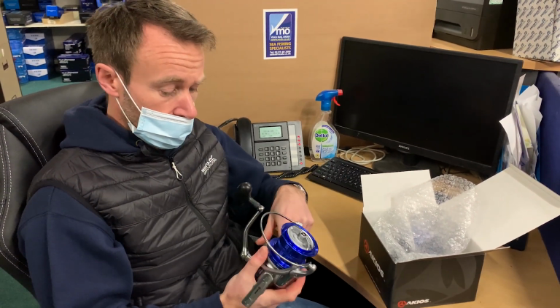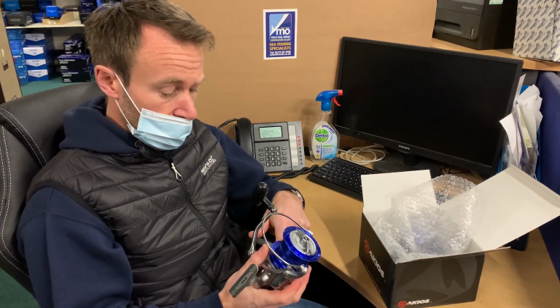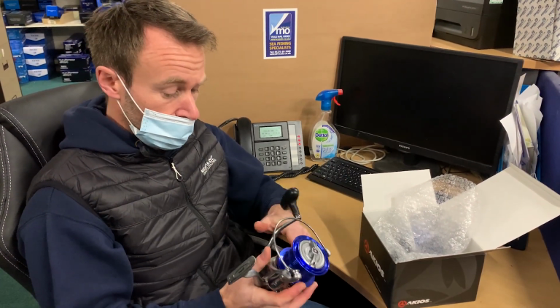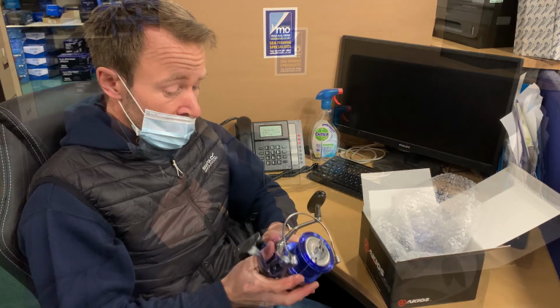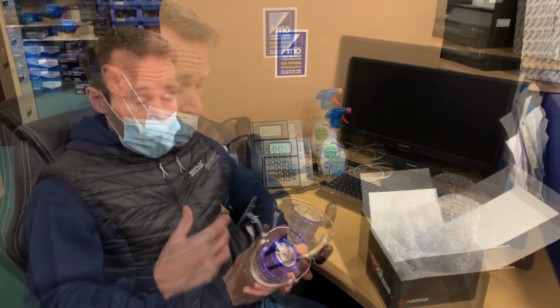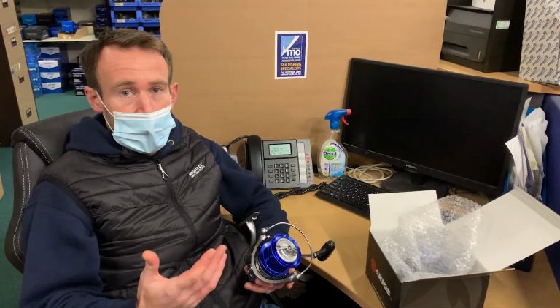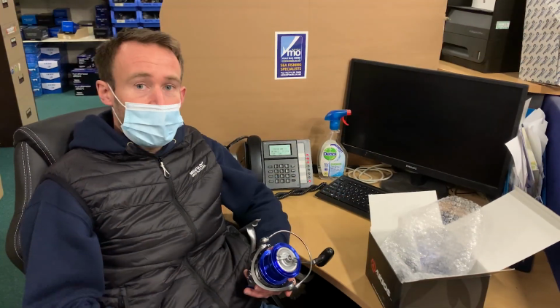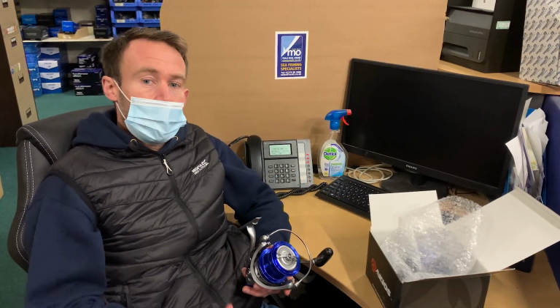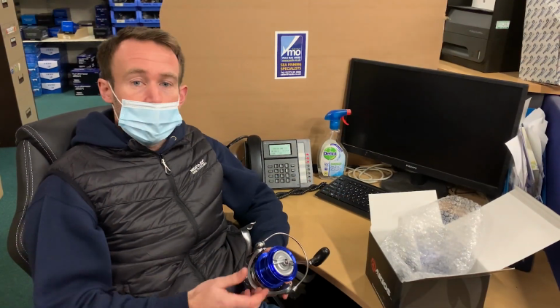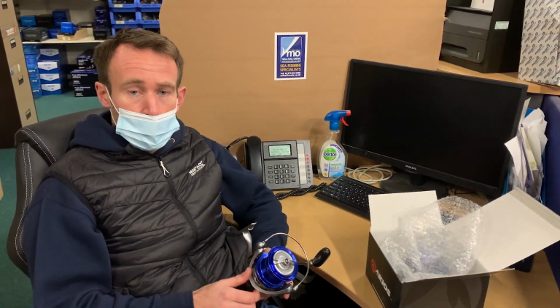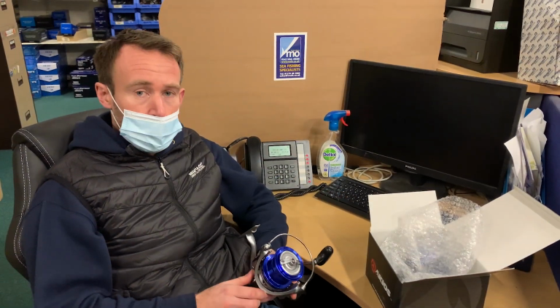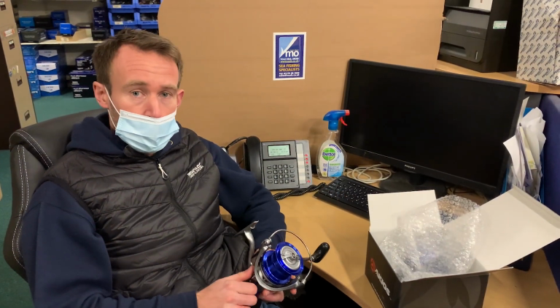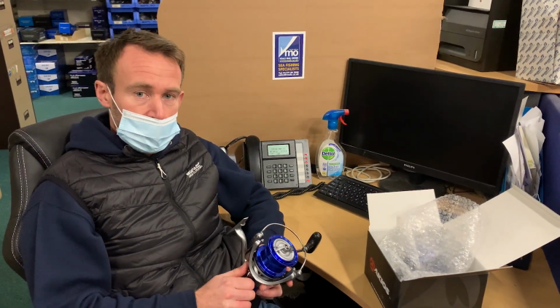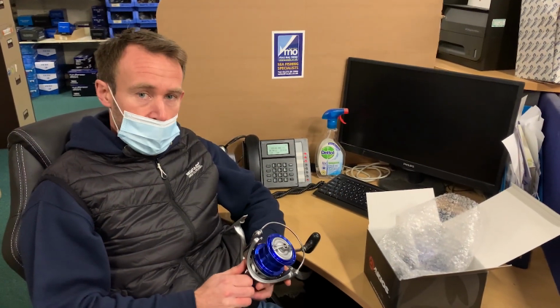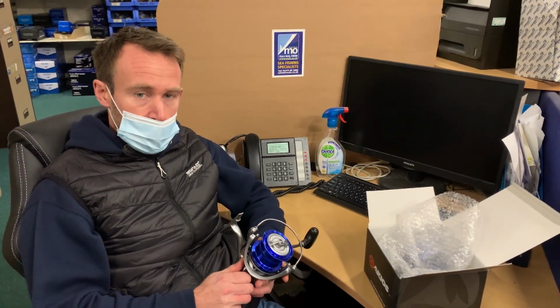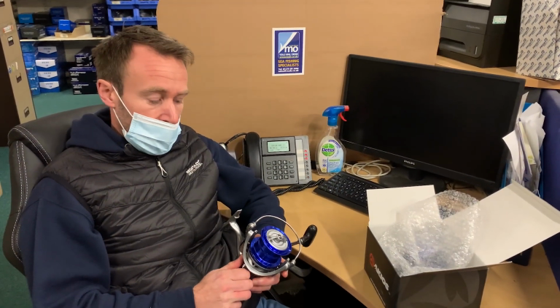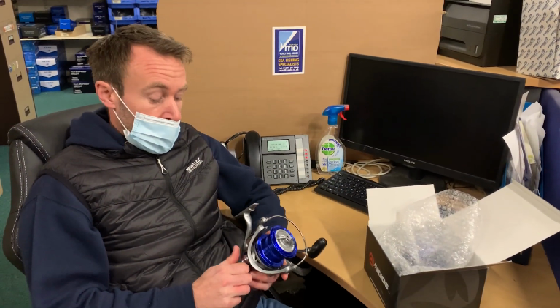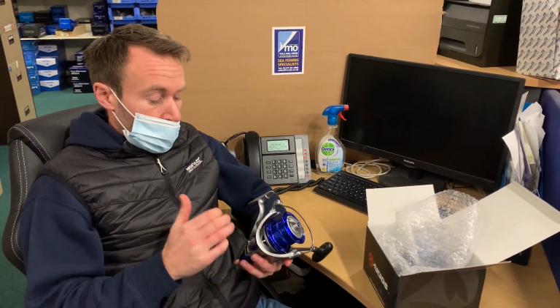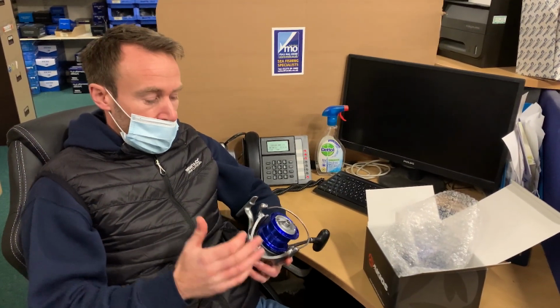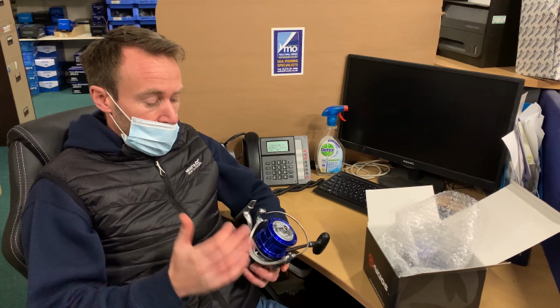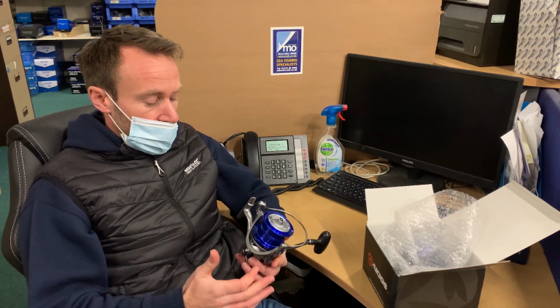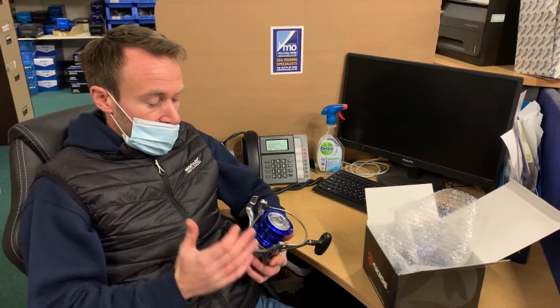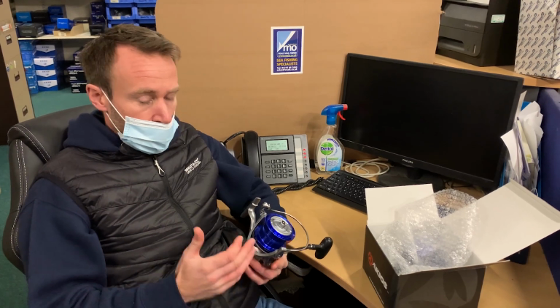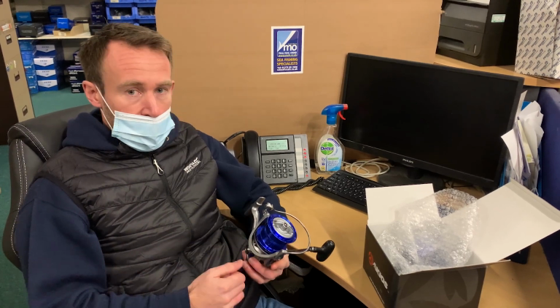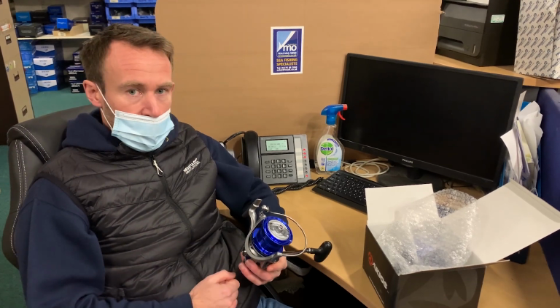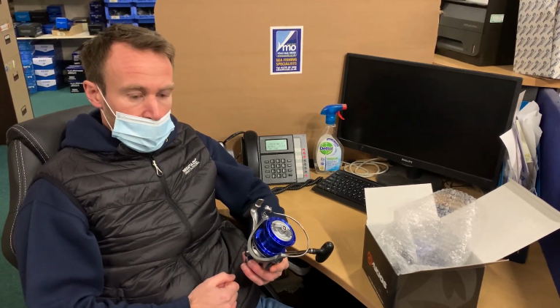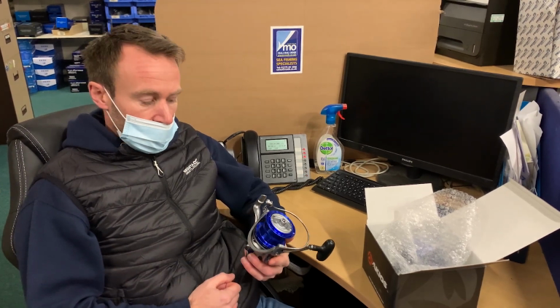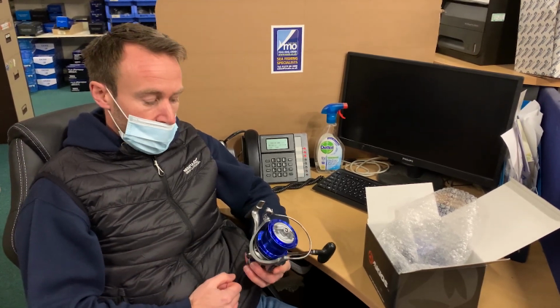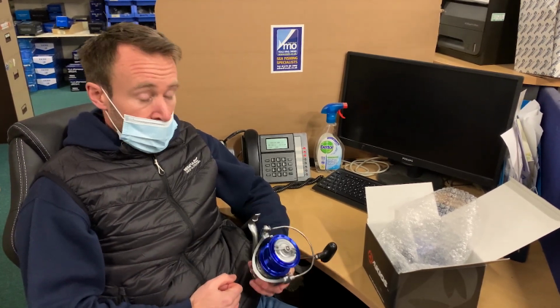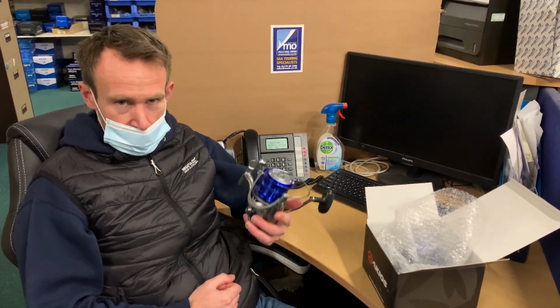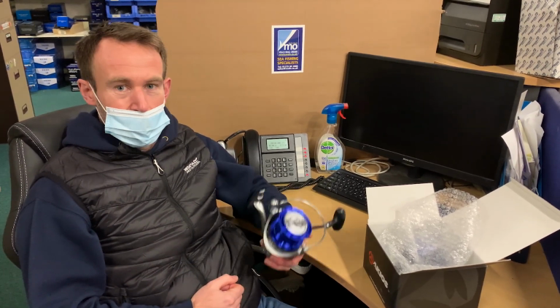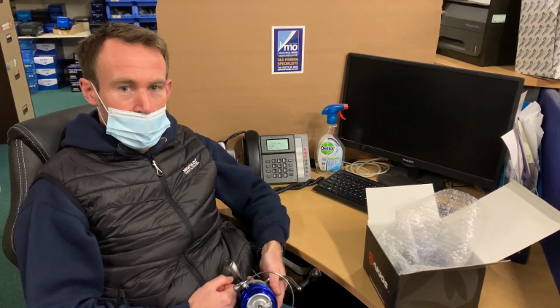So it's good to go. But as I say, this is exactly what we do with all of the reels that we send out from here. We want them to be in perfect, A1 working condition when you receive them, just as they should be.